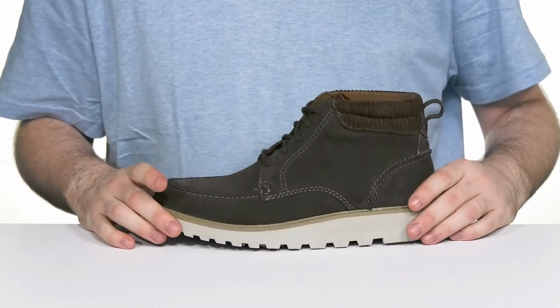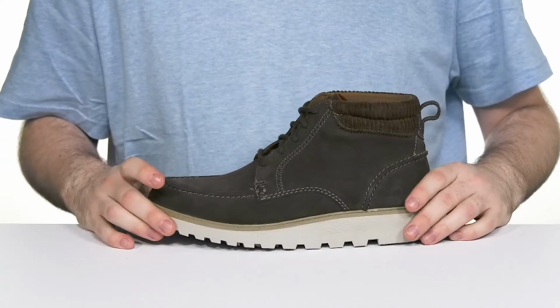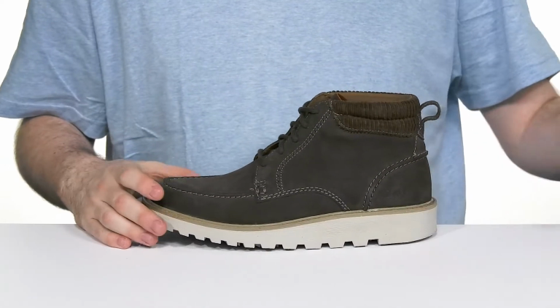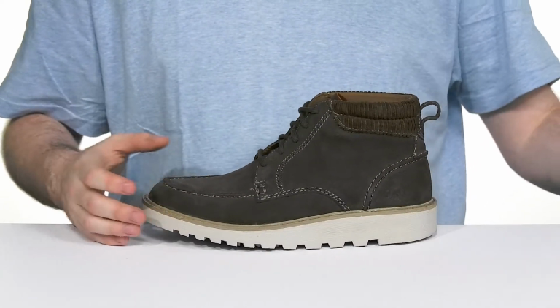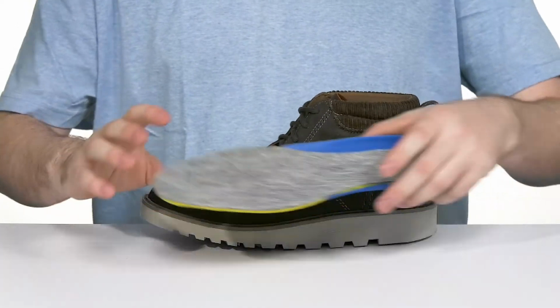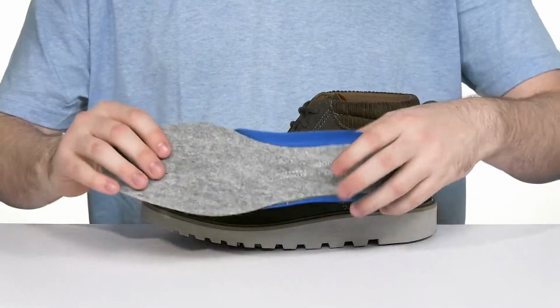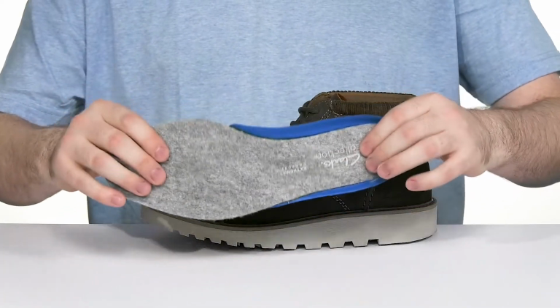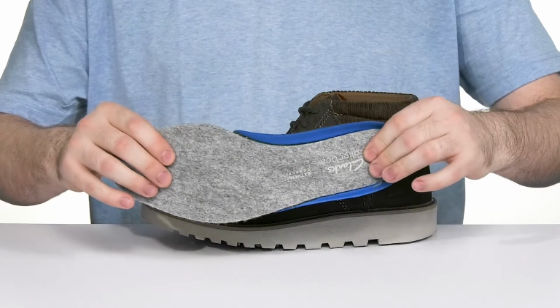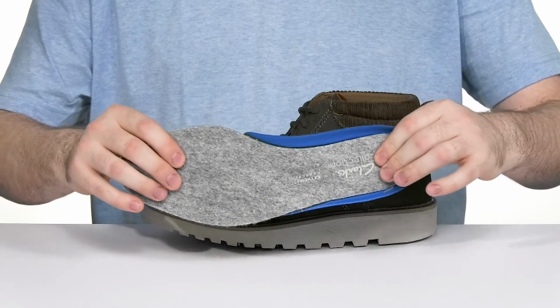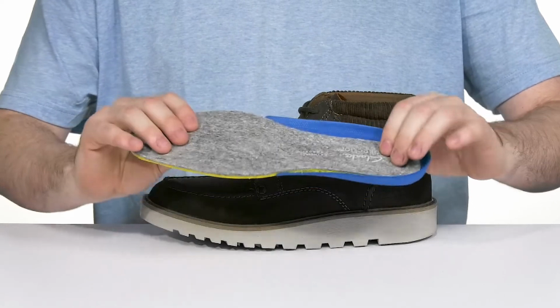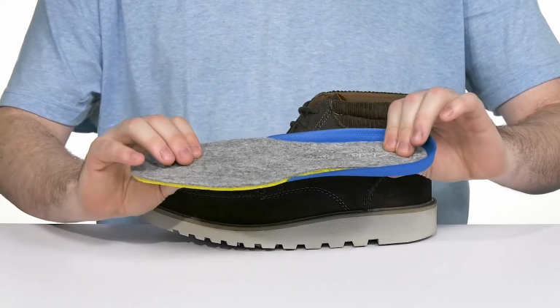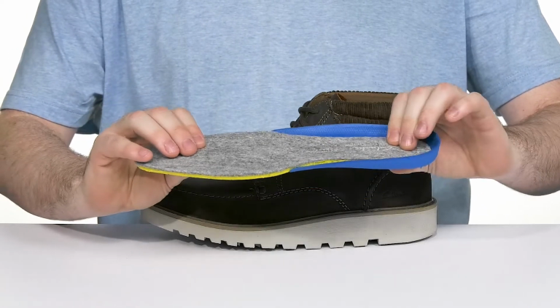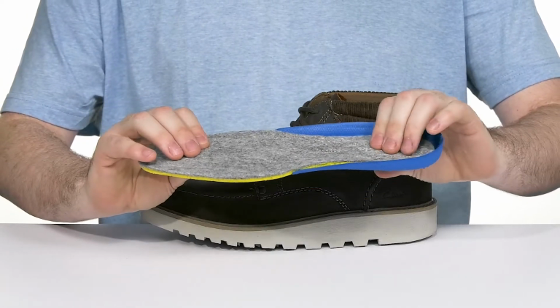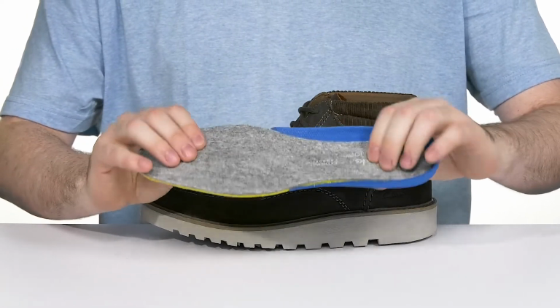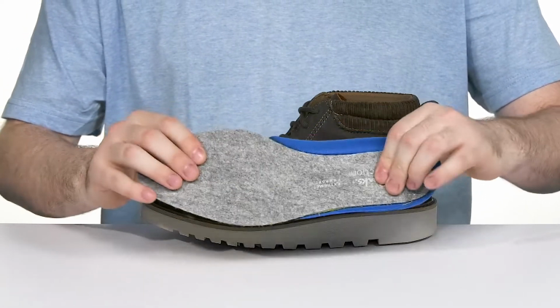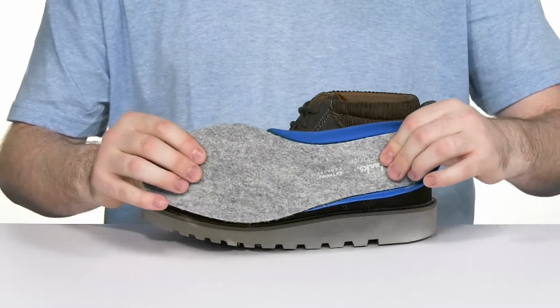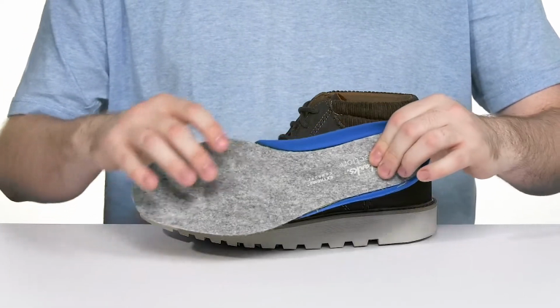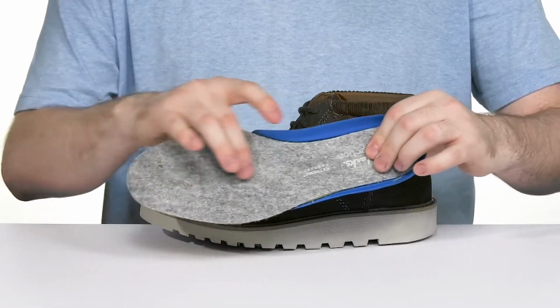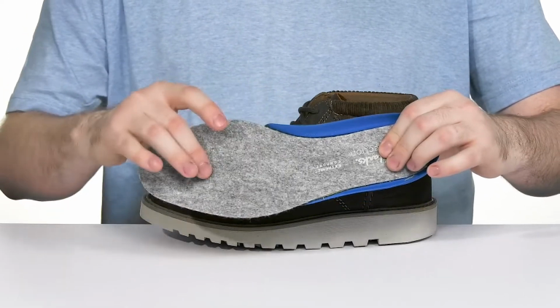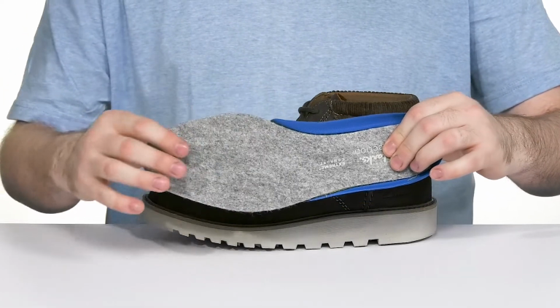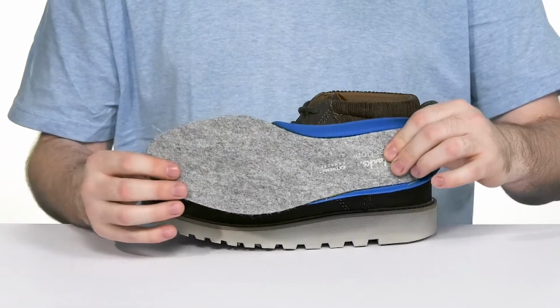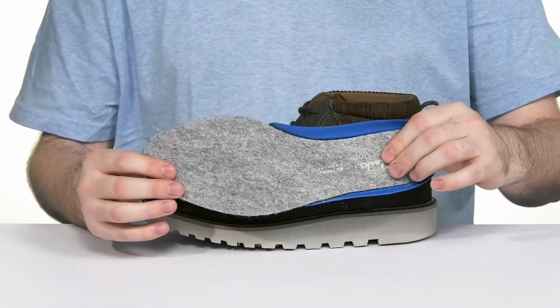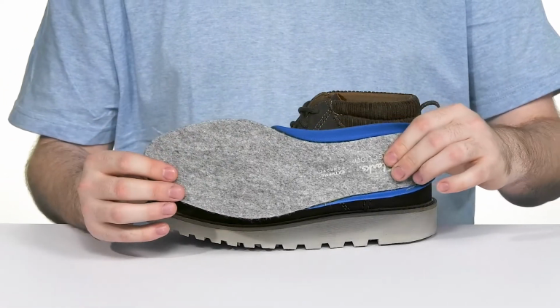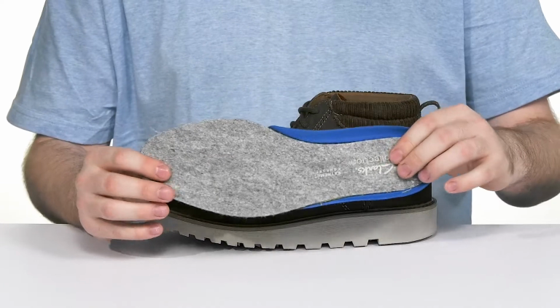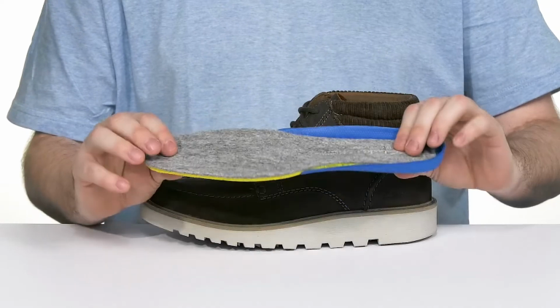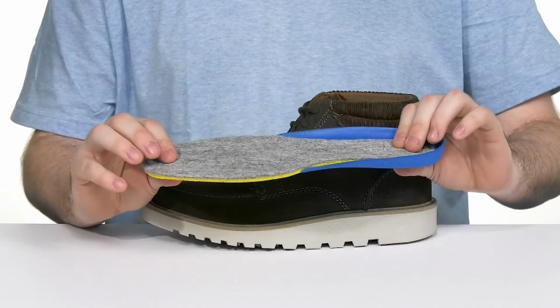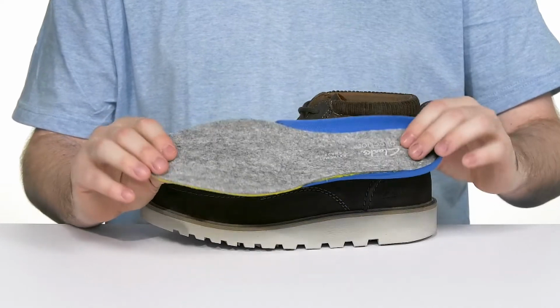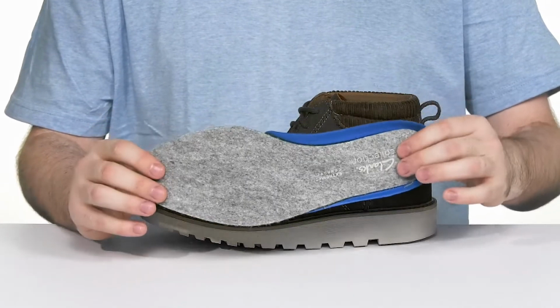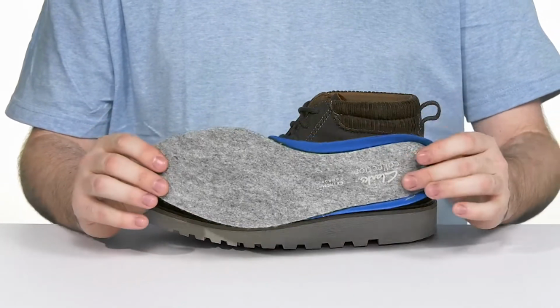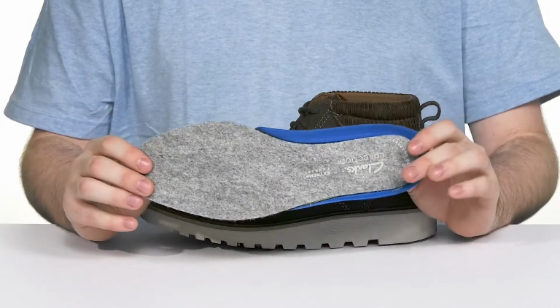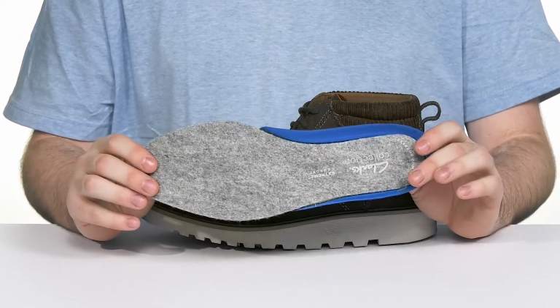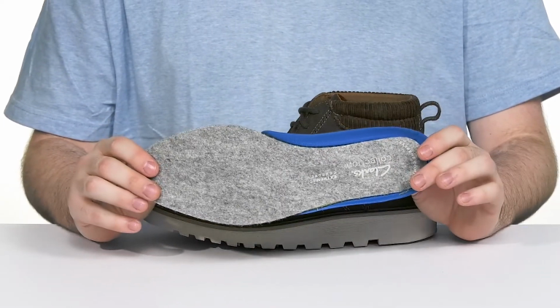It comes with a removable extreme comfort footbed that's very breathable with lots of padding at the heel, and it's made with a recycled sock cover to keep it cozy and eco-friendly.